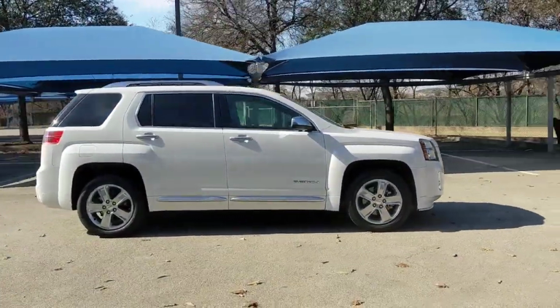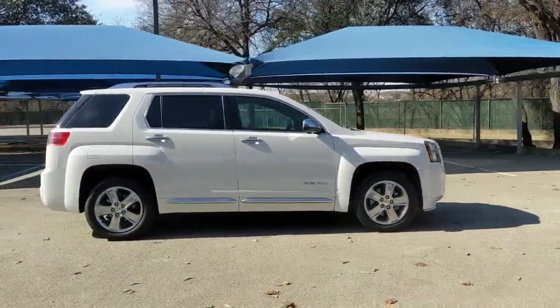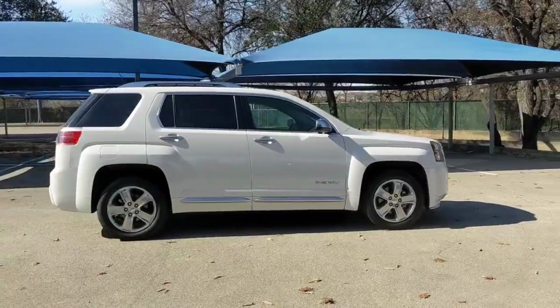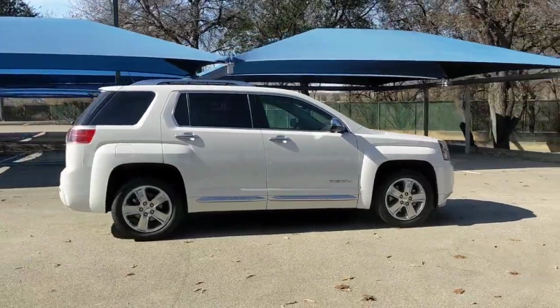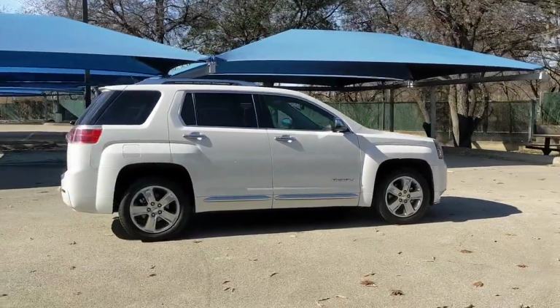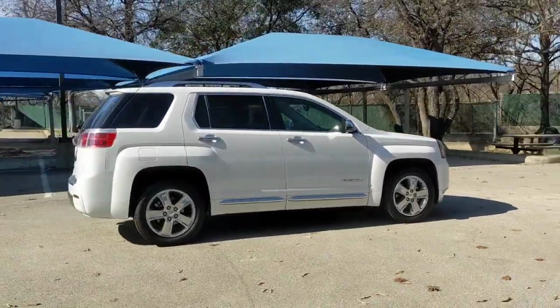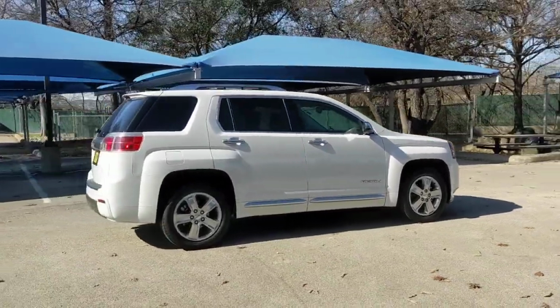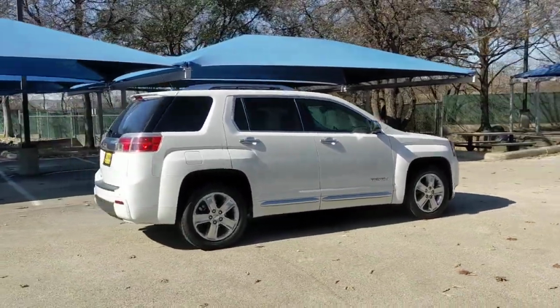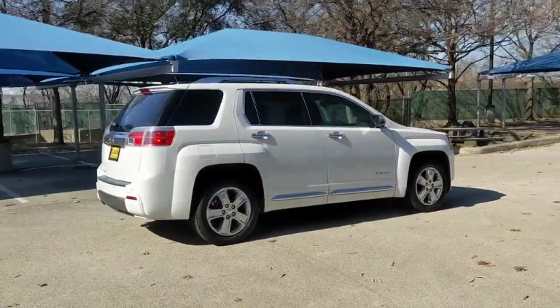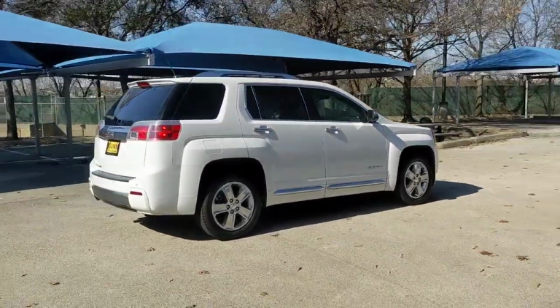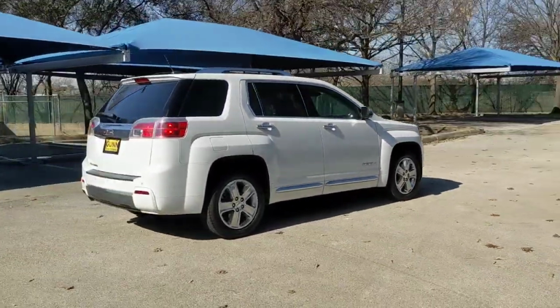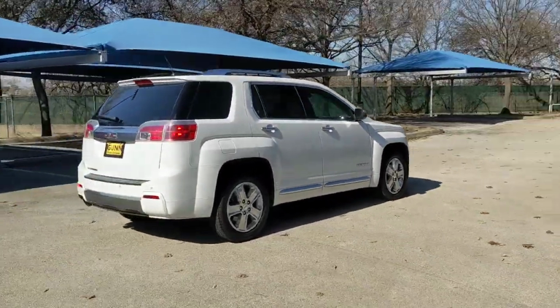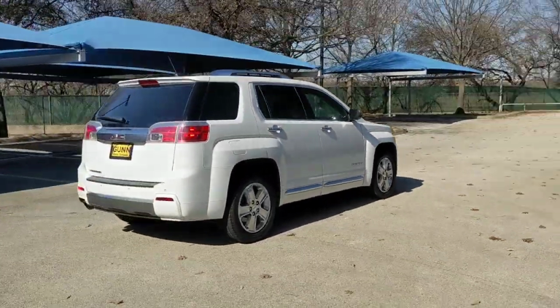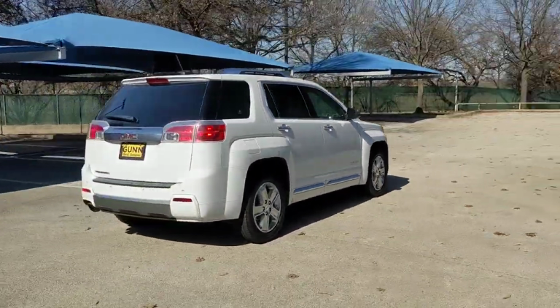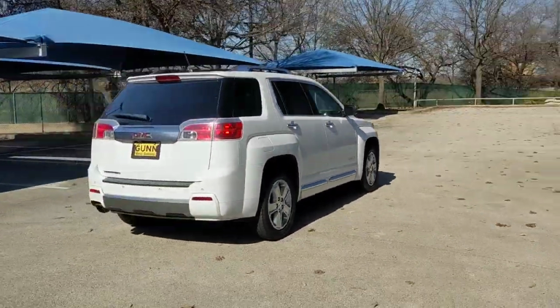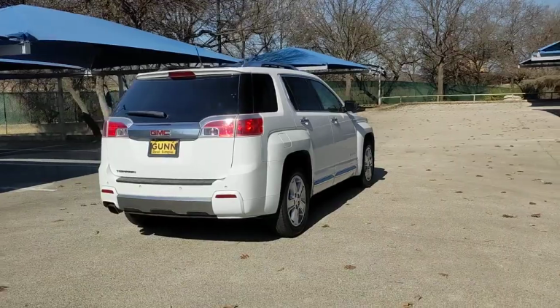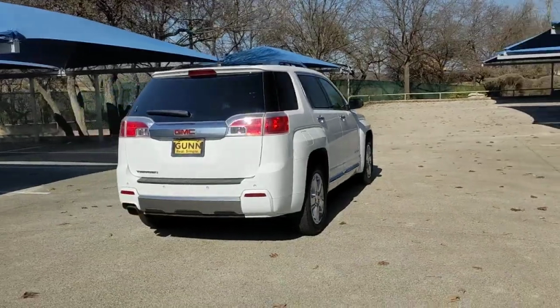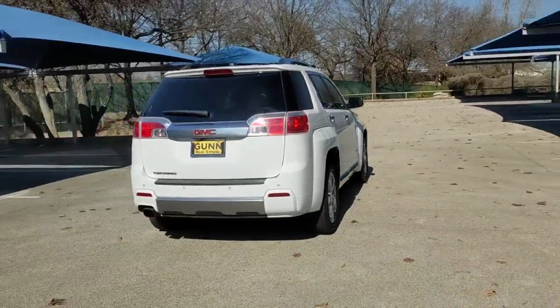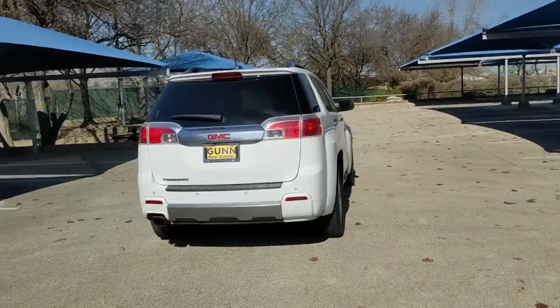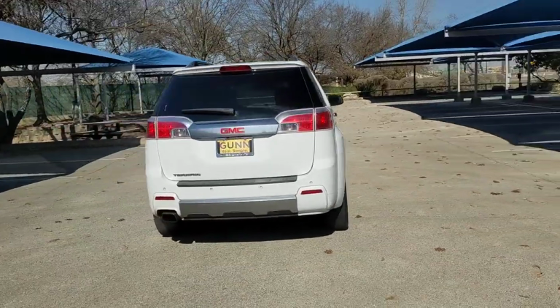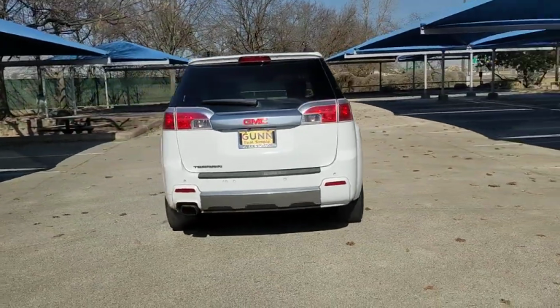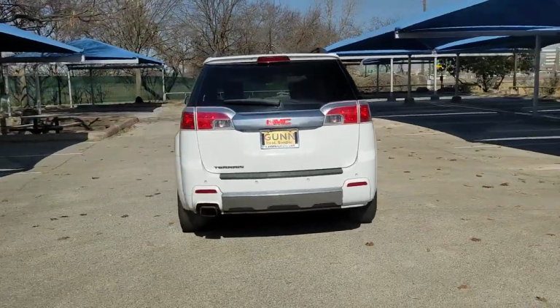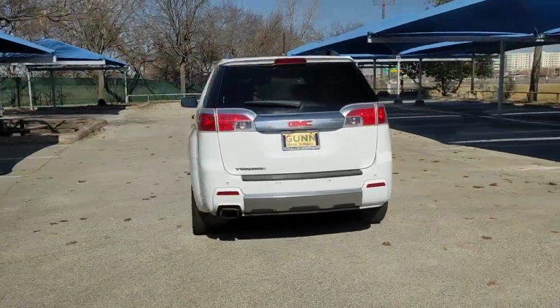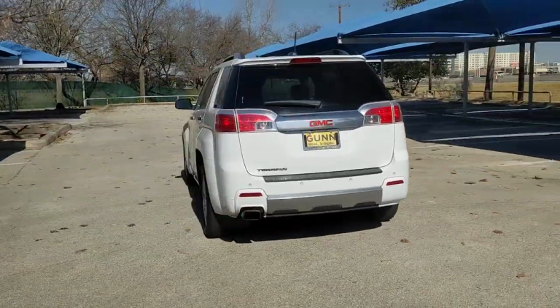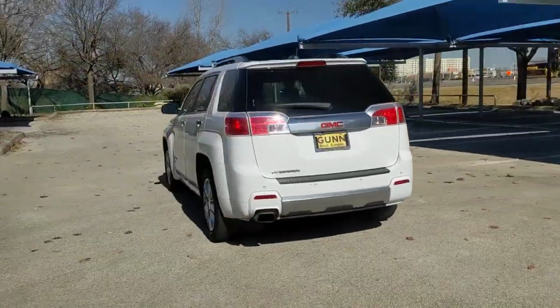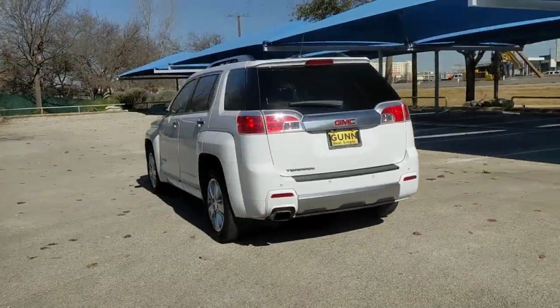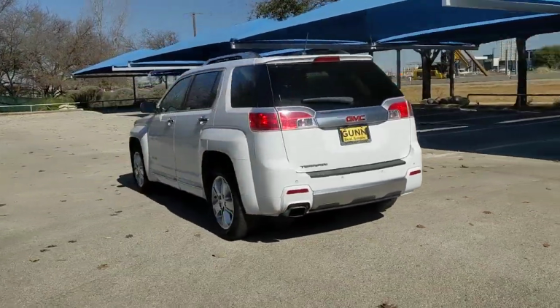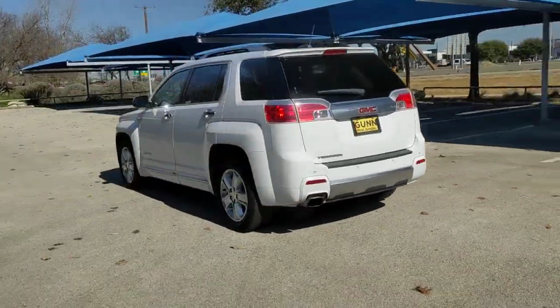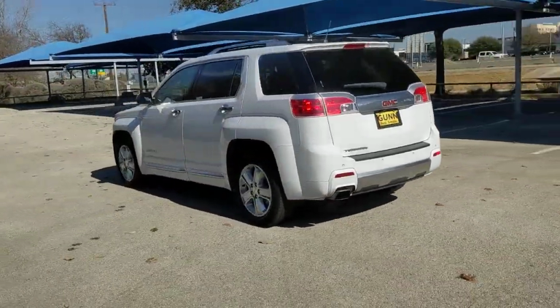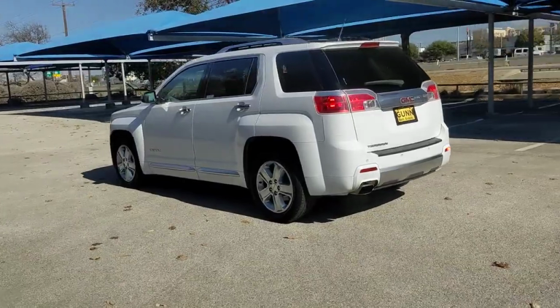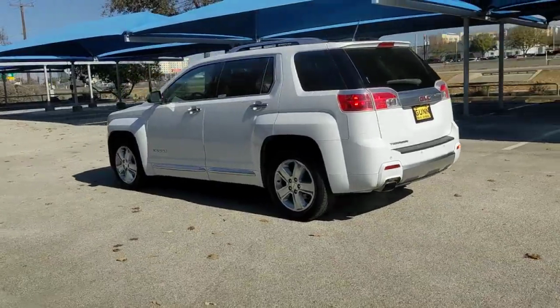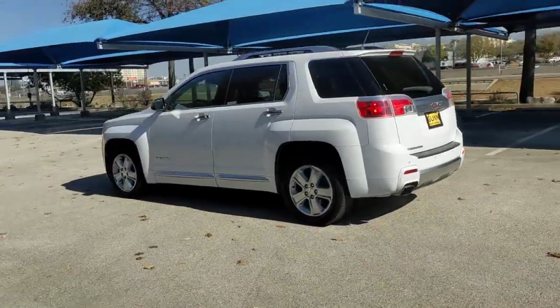Take a closer look at this versatile GMC Terrain — the distinctively stylish, tech-savvy vehicle that leverages the latest in safety and connectivity features to infuse your adventures with comfort and confidence.